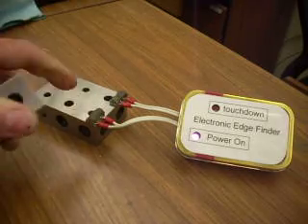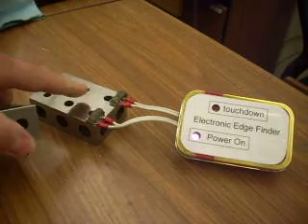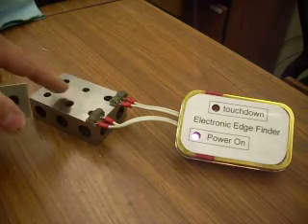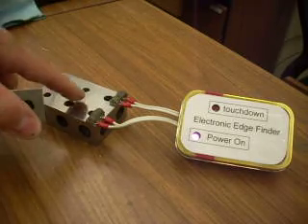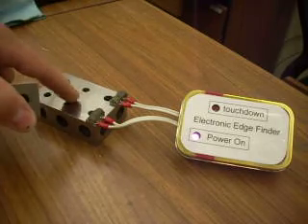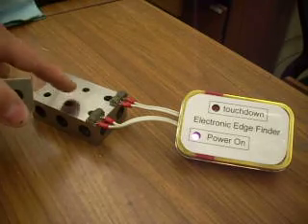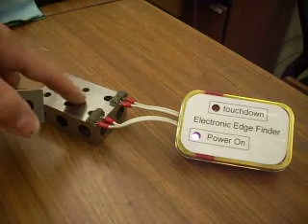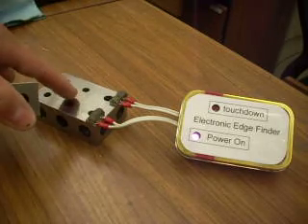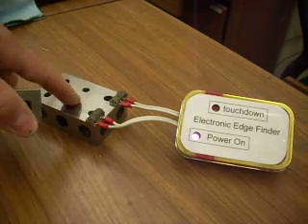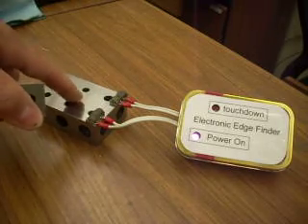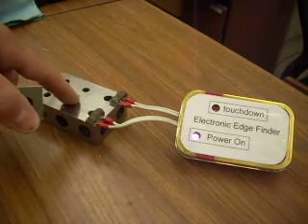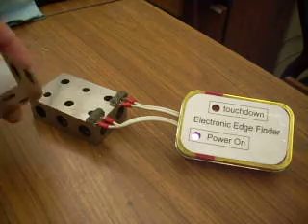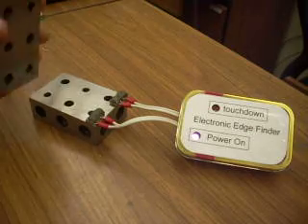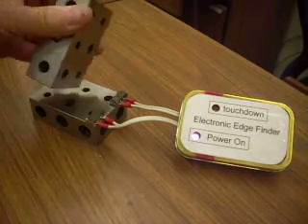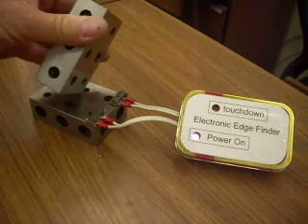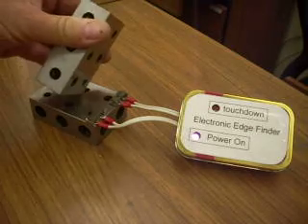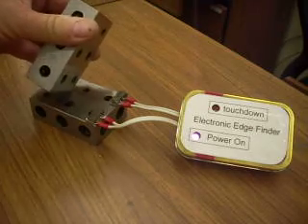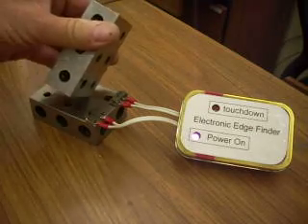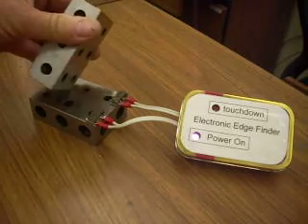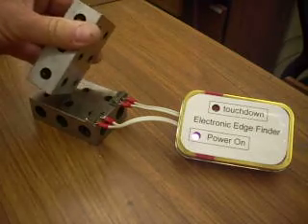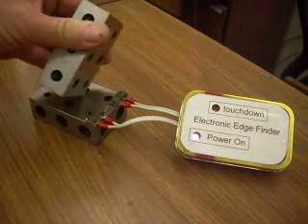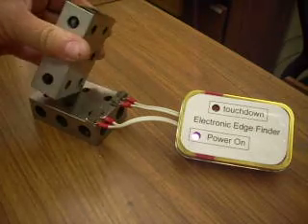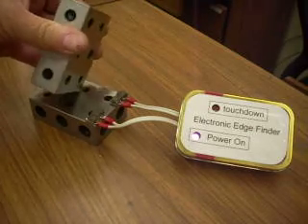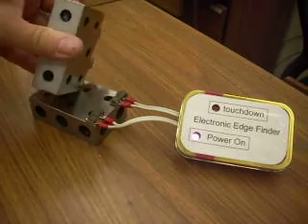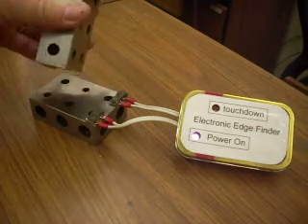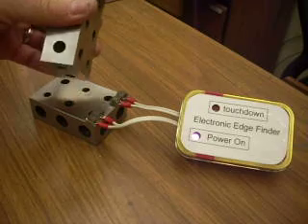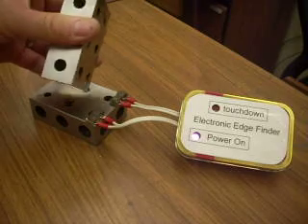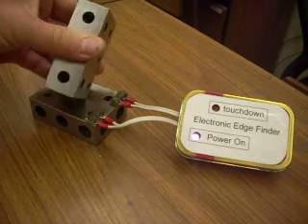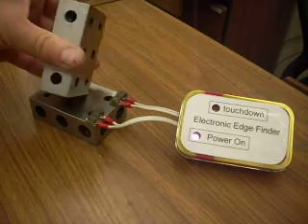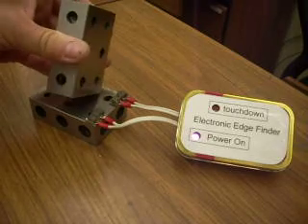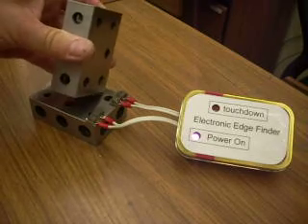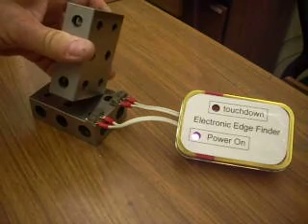I can touch this block with my finger — notice the touchdown light doesn't flash. I can touch it with a block on top, and the flash doesn't come on either.